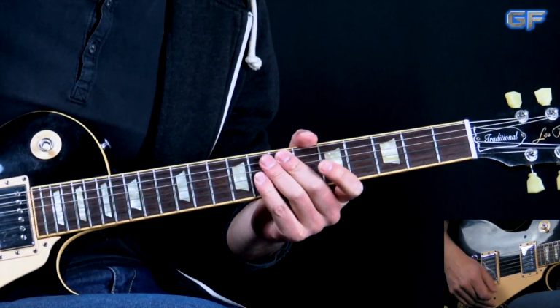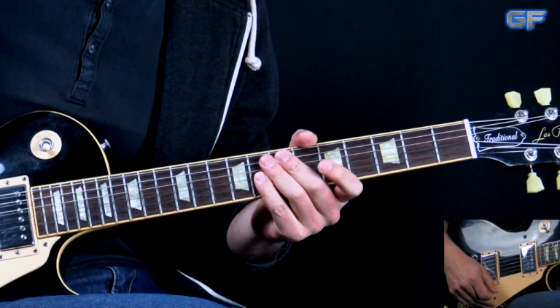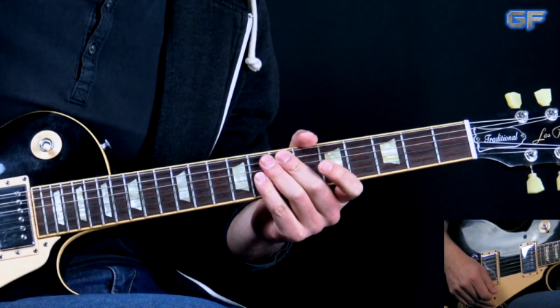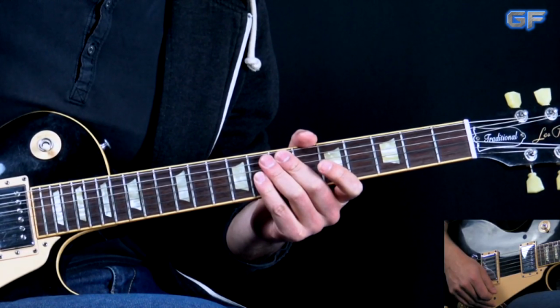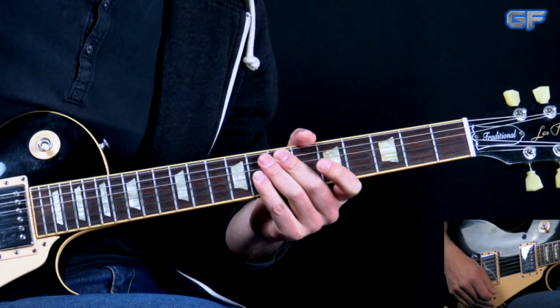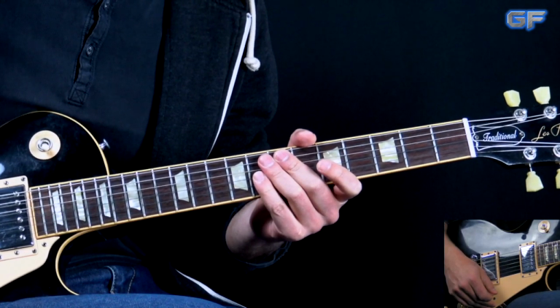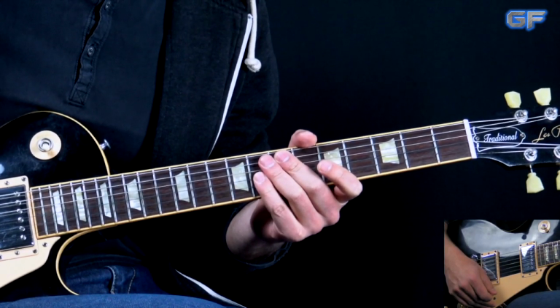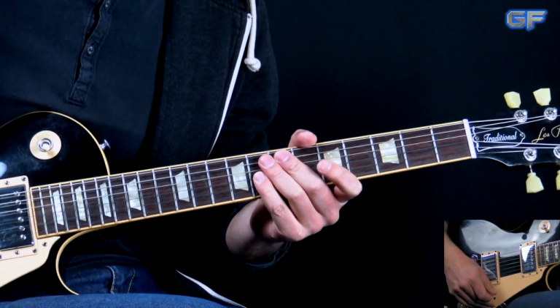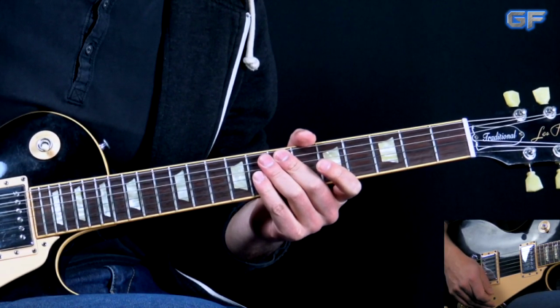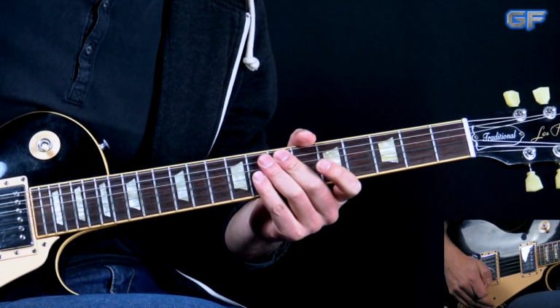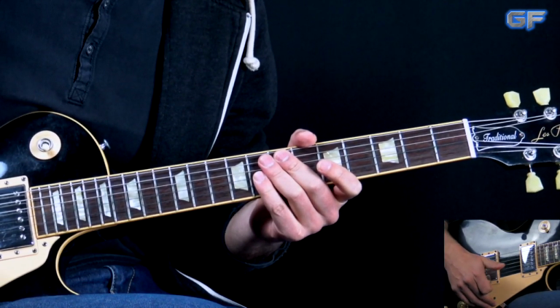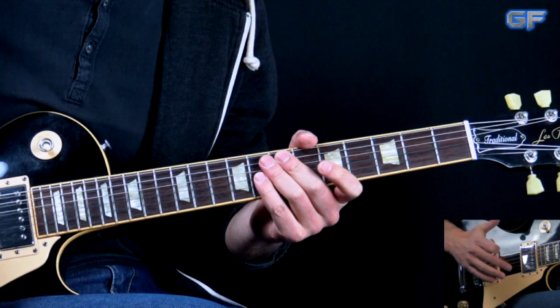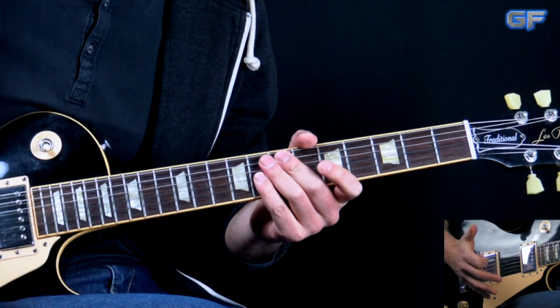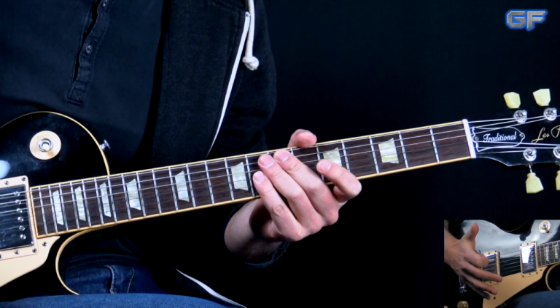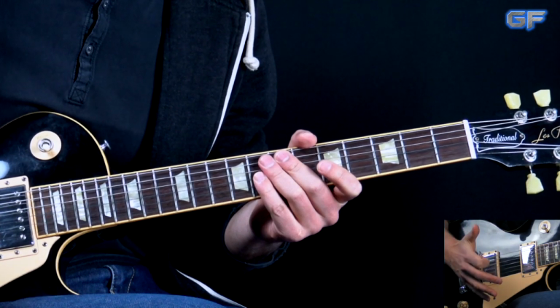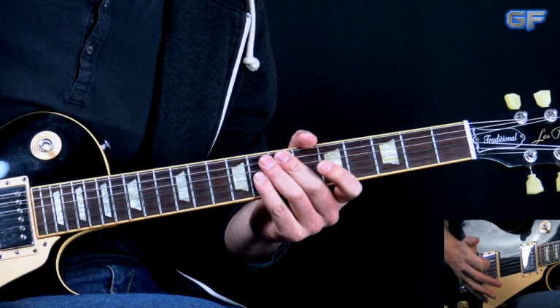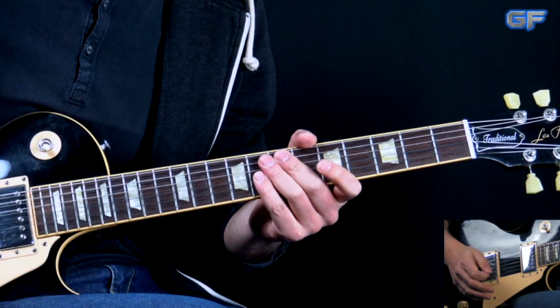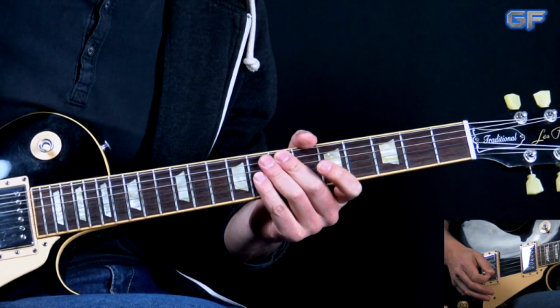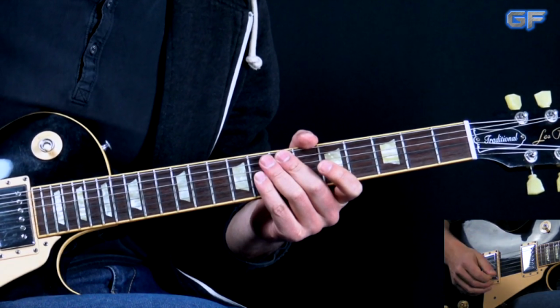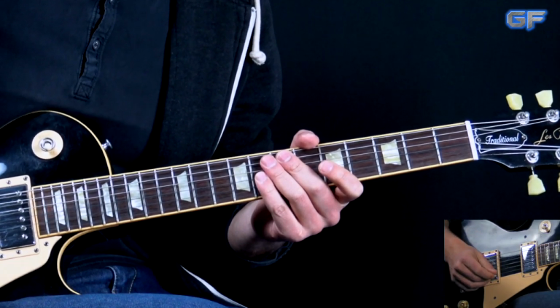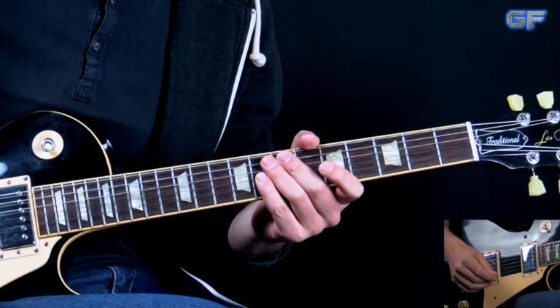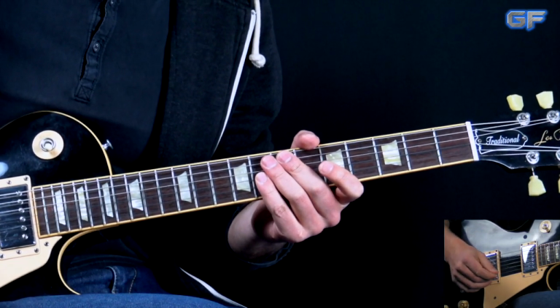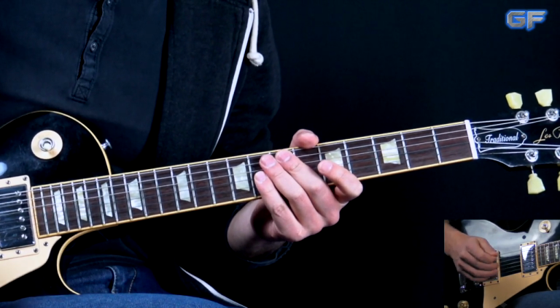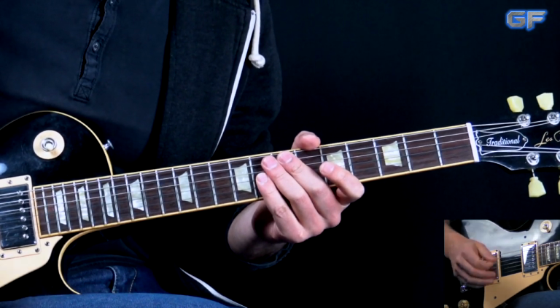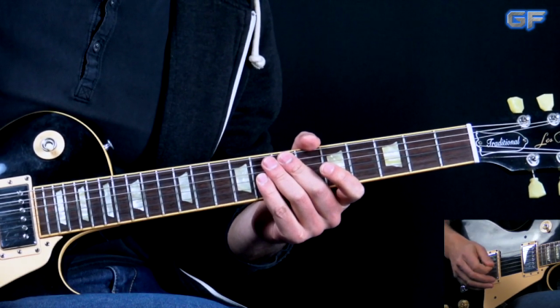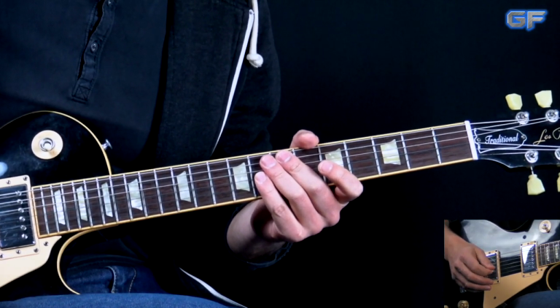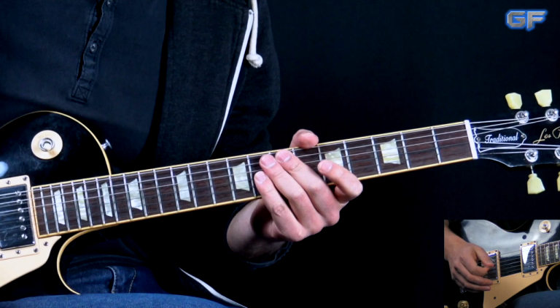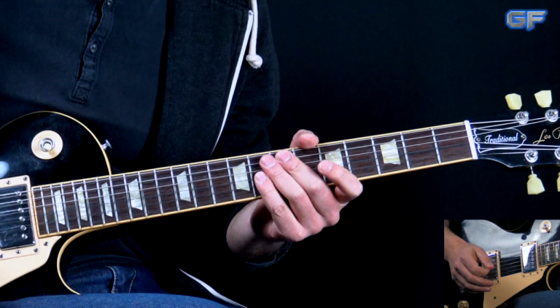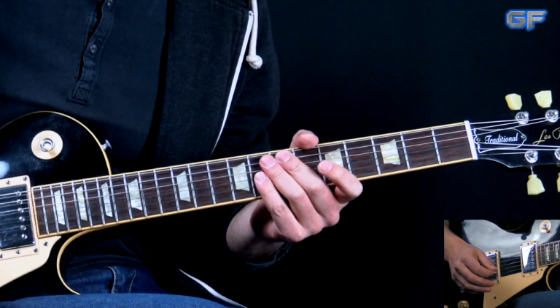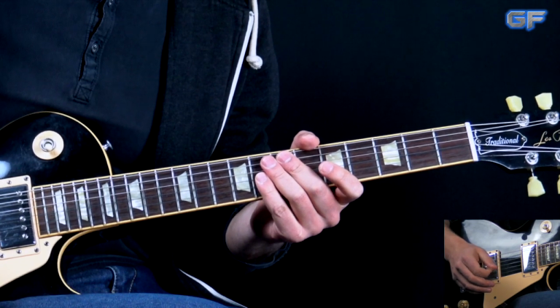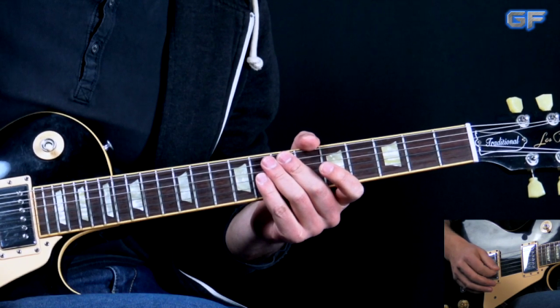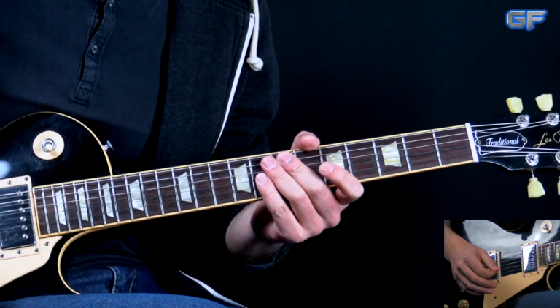After the first verse we go right into the second one, and we do exactly the same as we did with the first one. So we're going to move on to the next section, which is the bridge section.